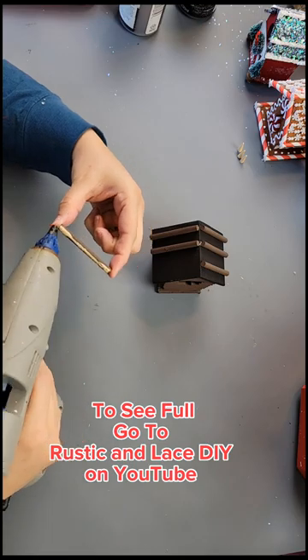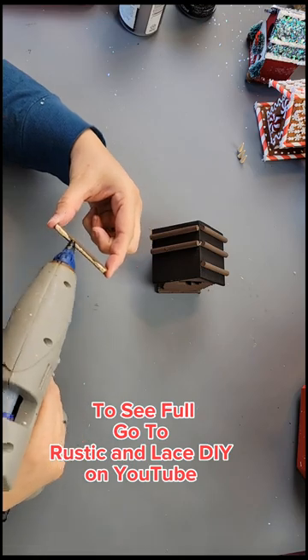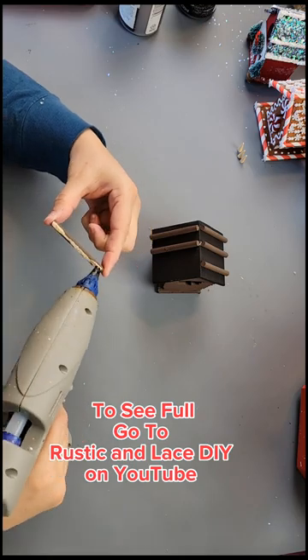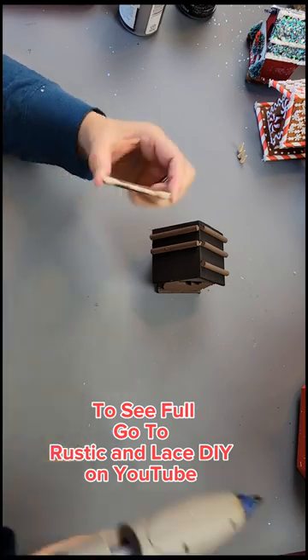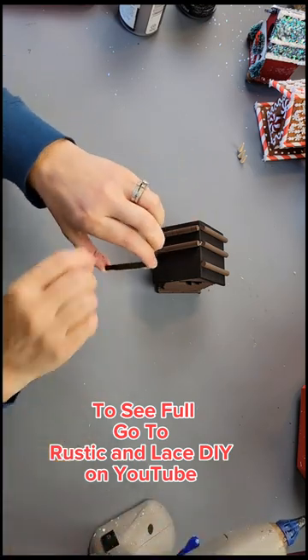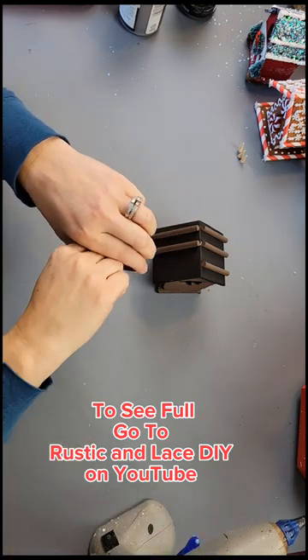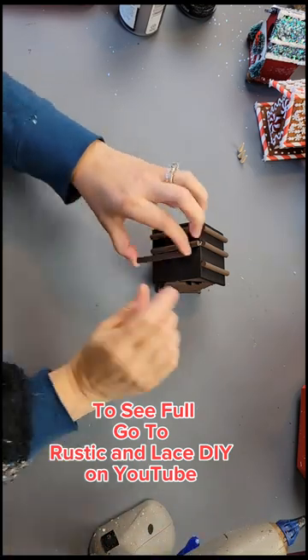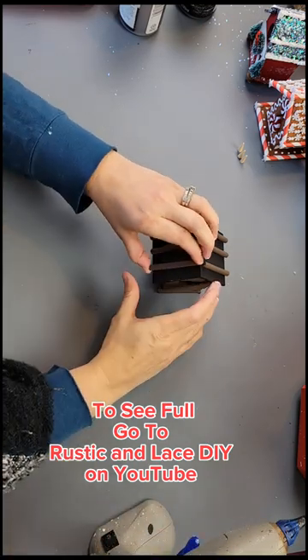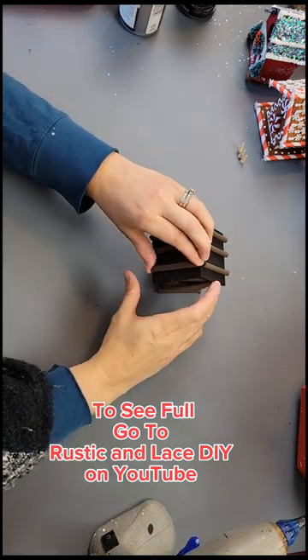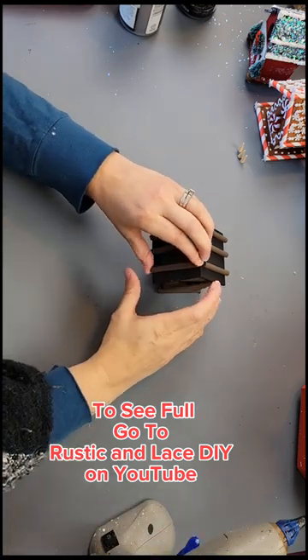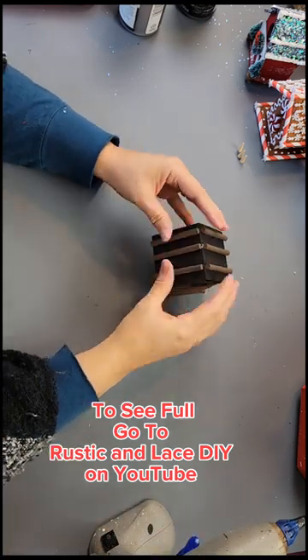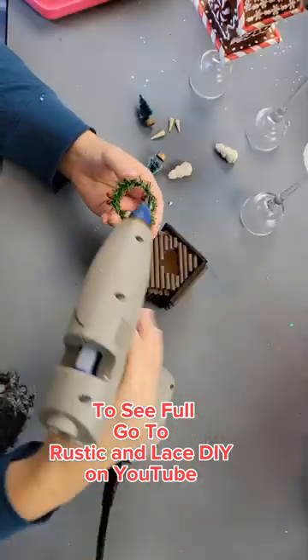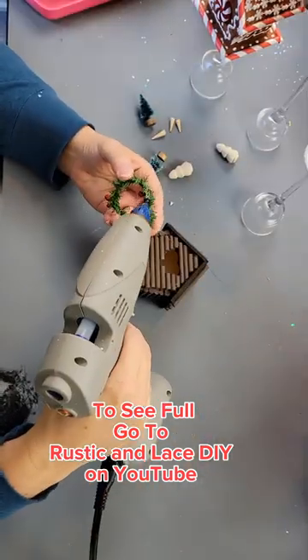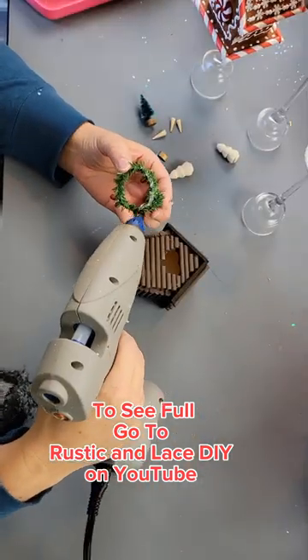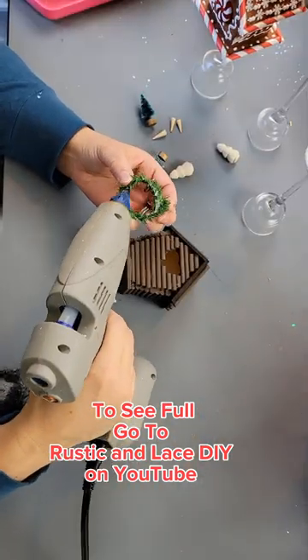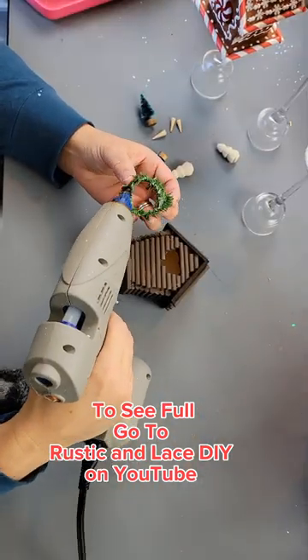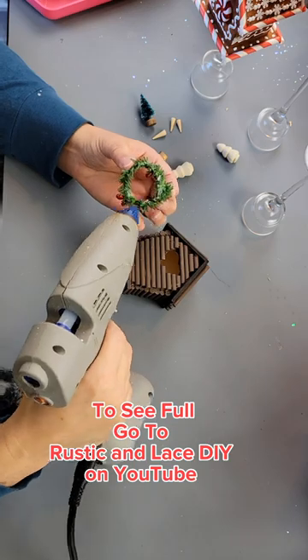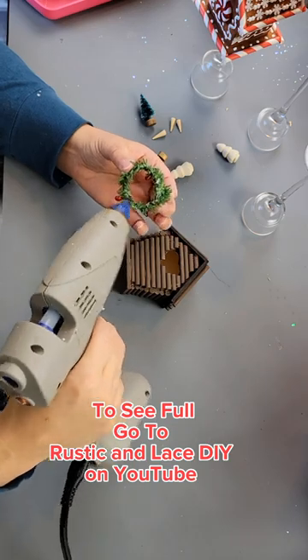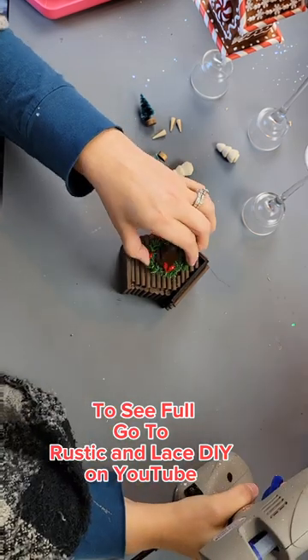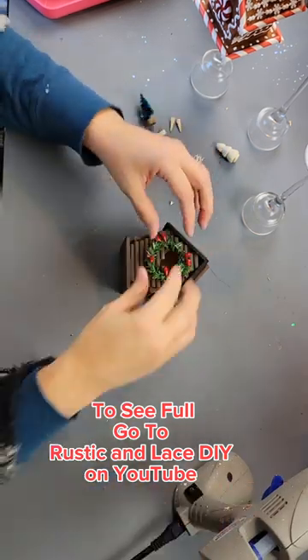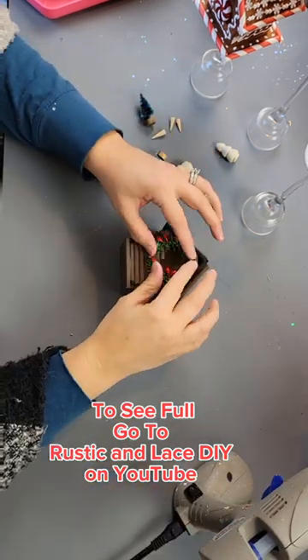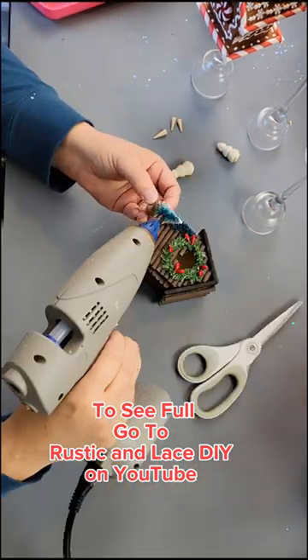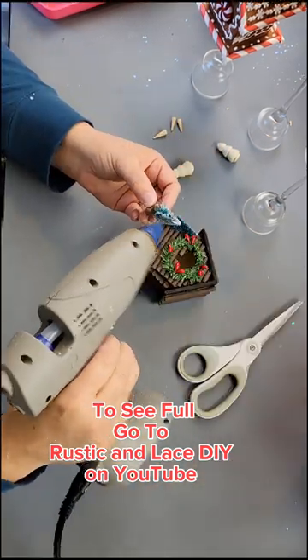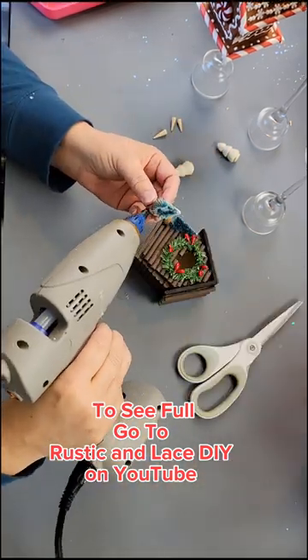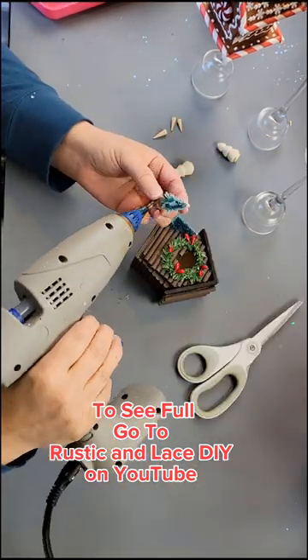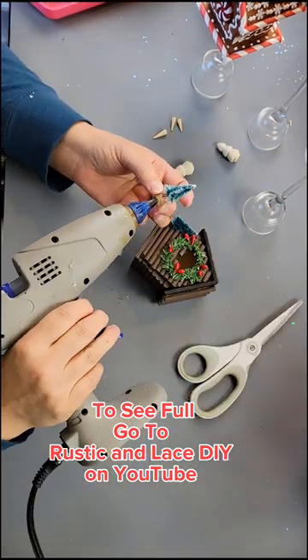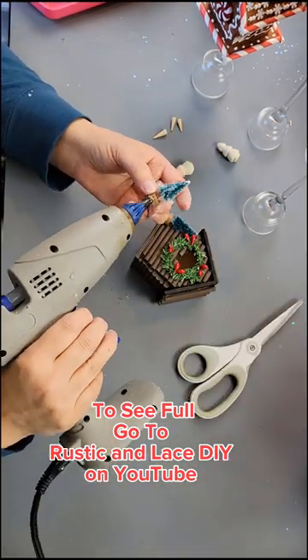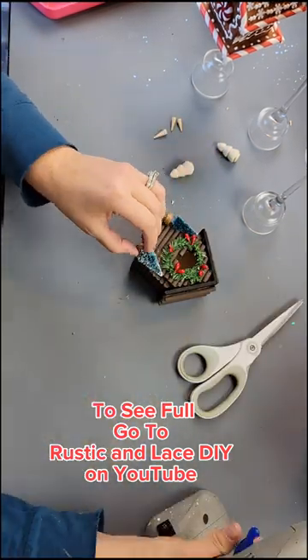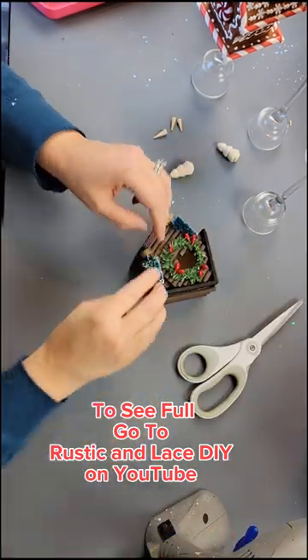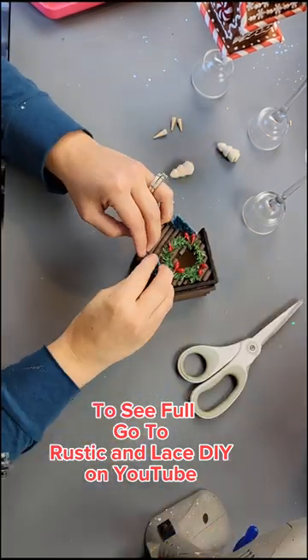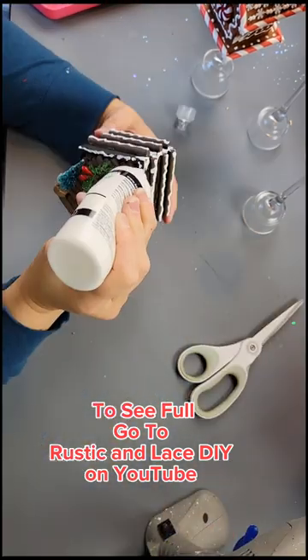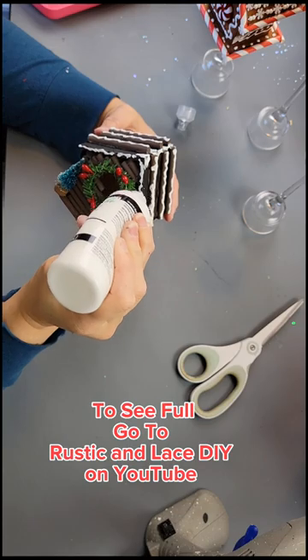Once I was done with that, I took these little dowels and hot glued them to the roof. Then I took a little wreath and hot glued it to the front of the birdhouse and added a few of these little mini trees.